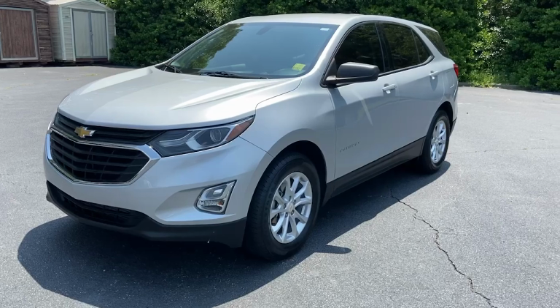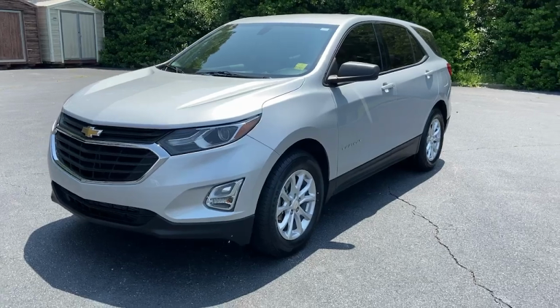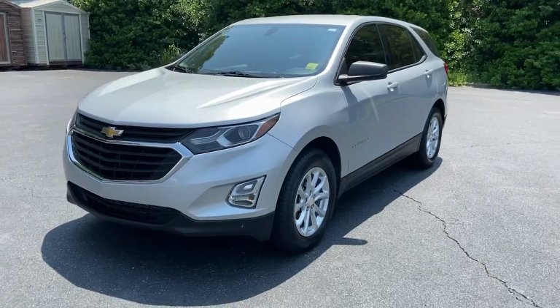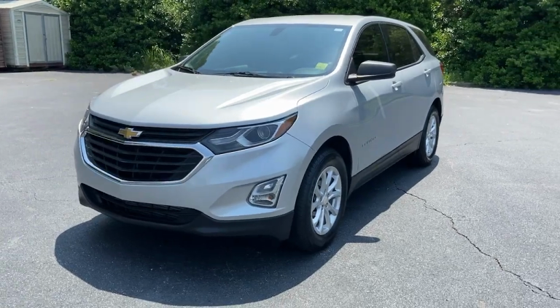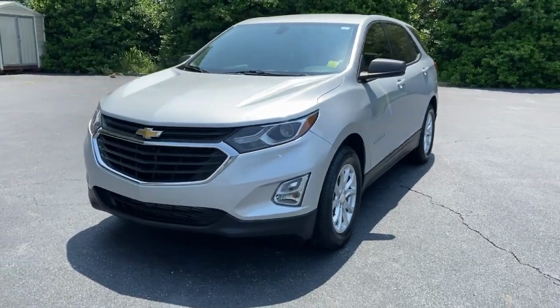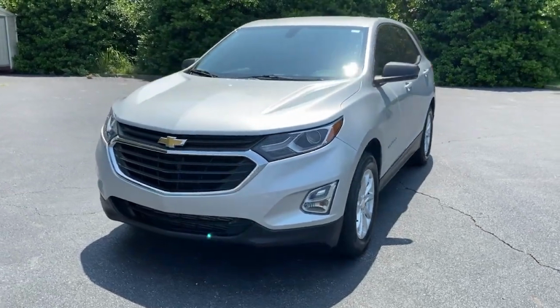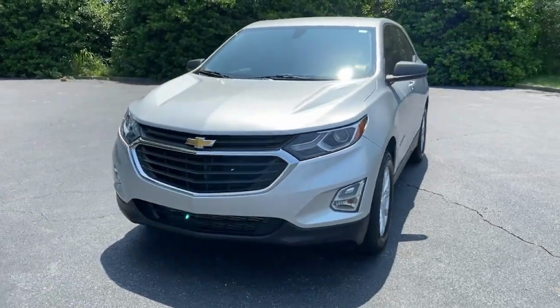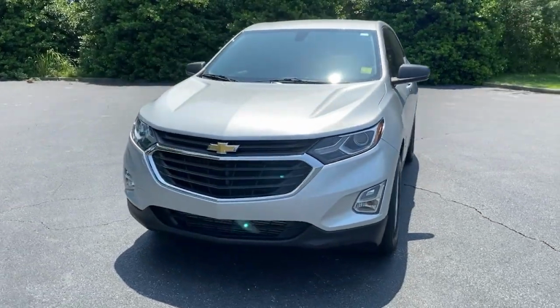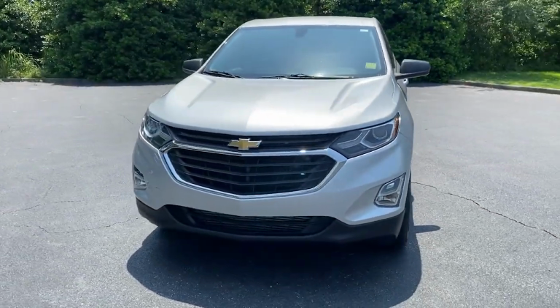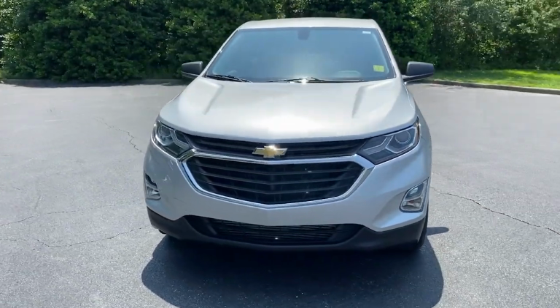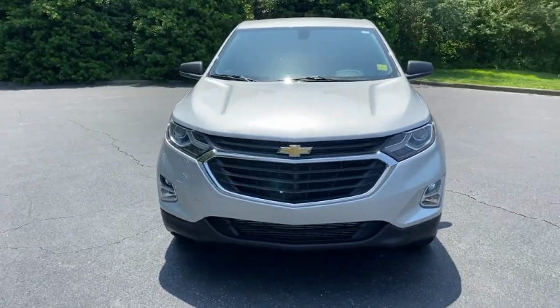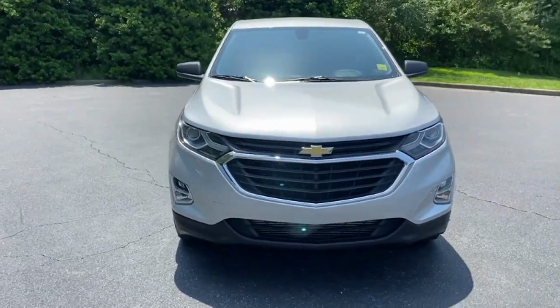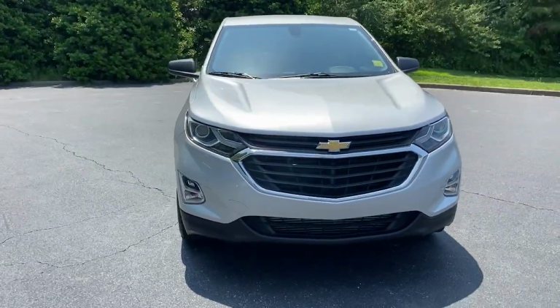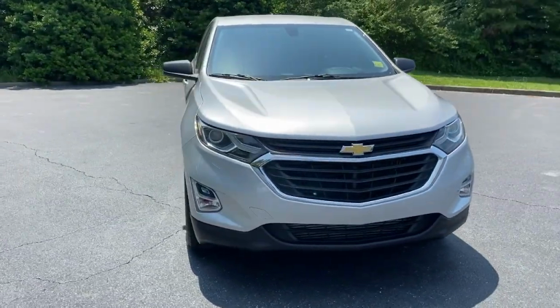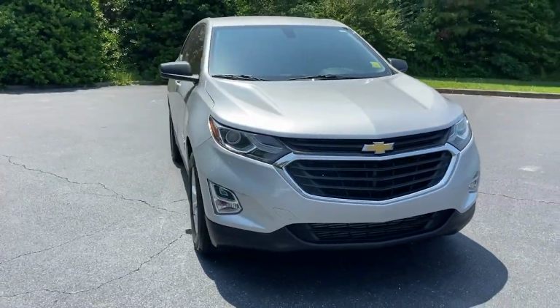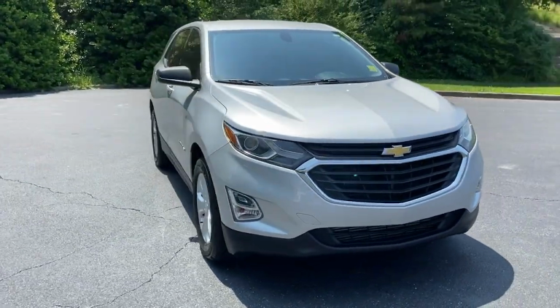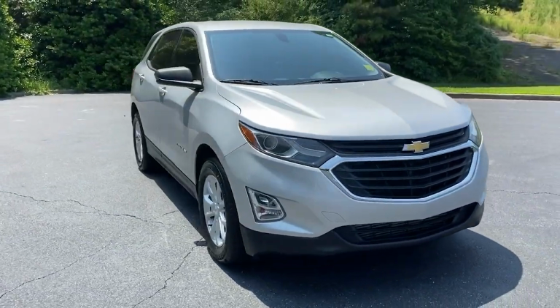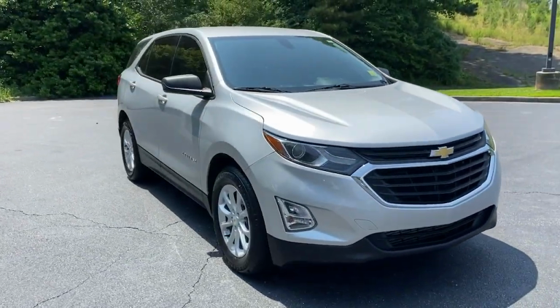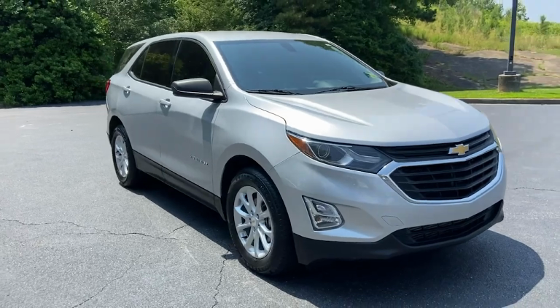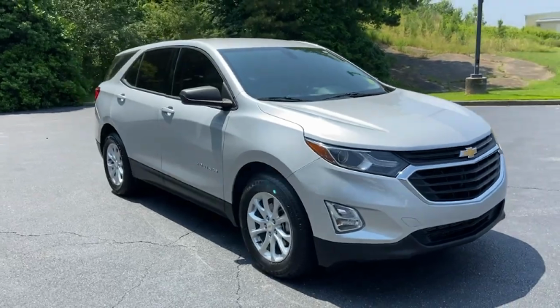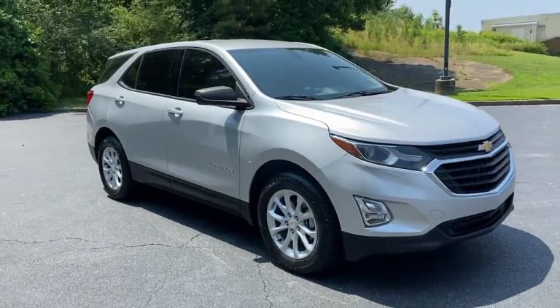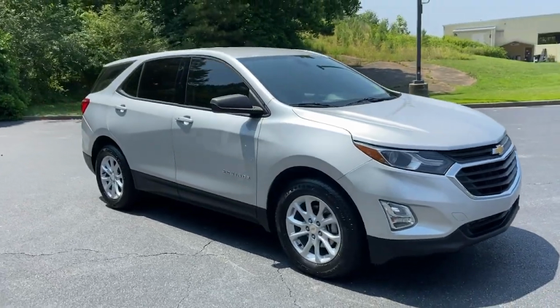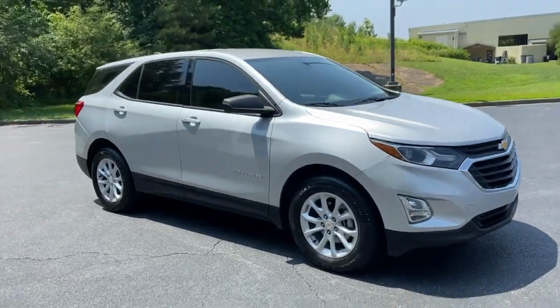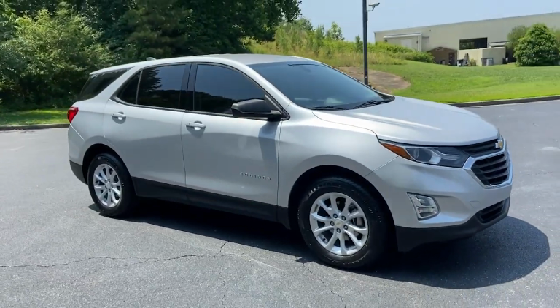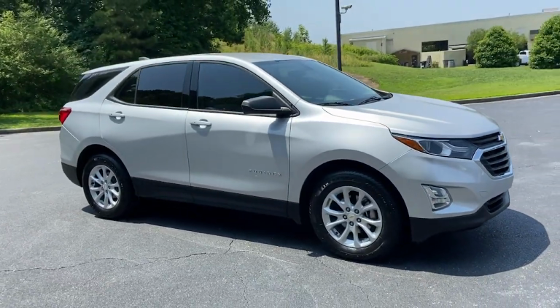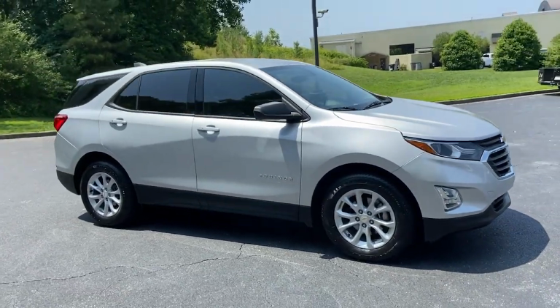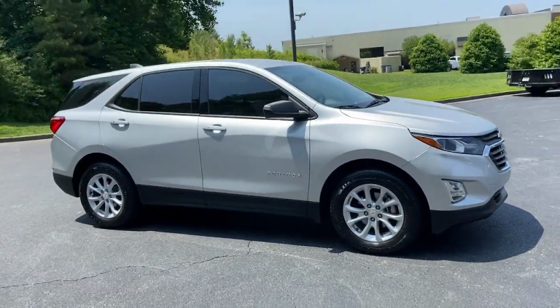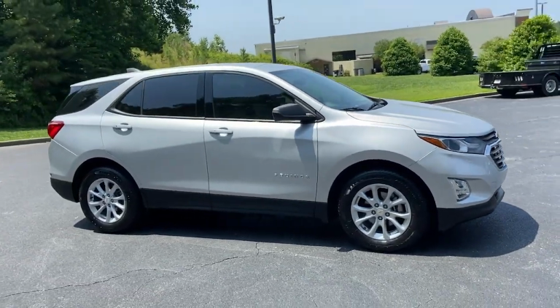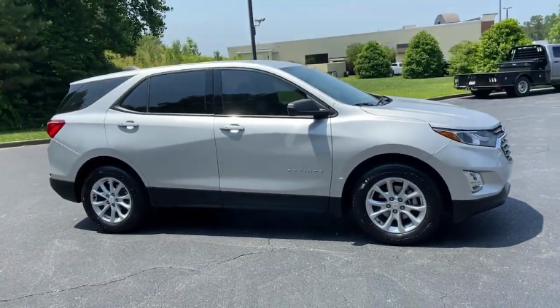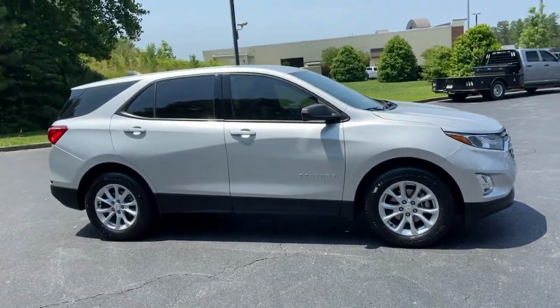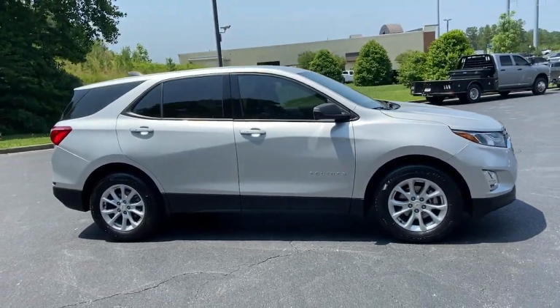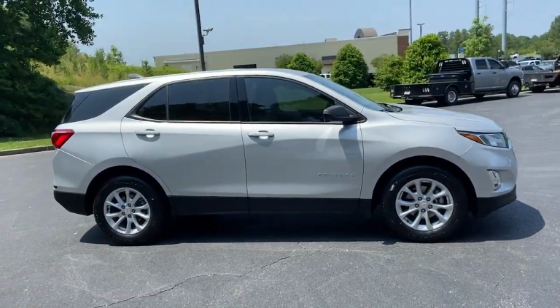Get into the 2018 Chevrolet Equinox. This vehicle is an outstanding buy with fewer than 45,000 miles on the odometer.